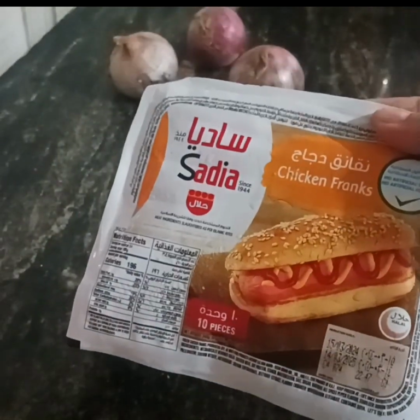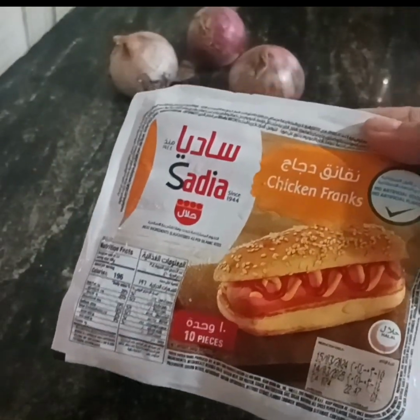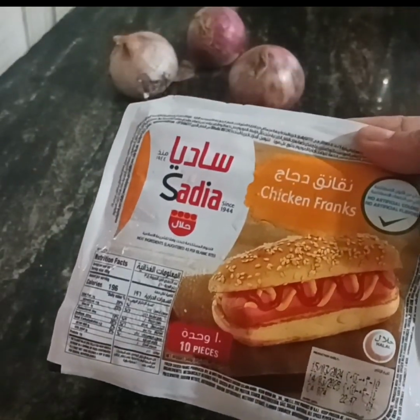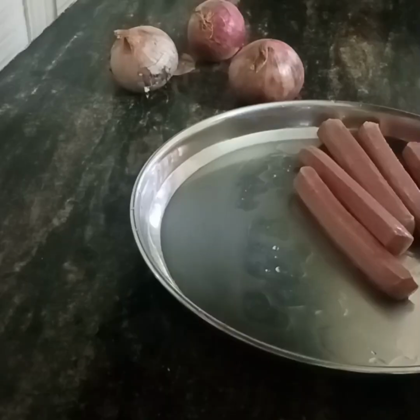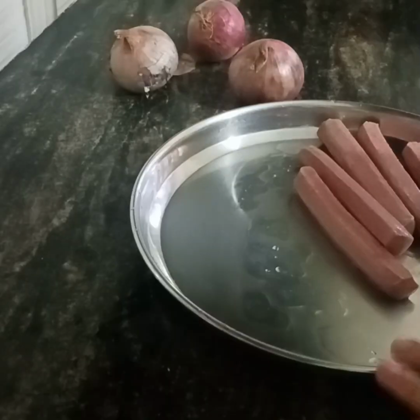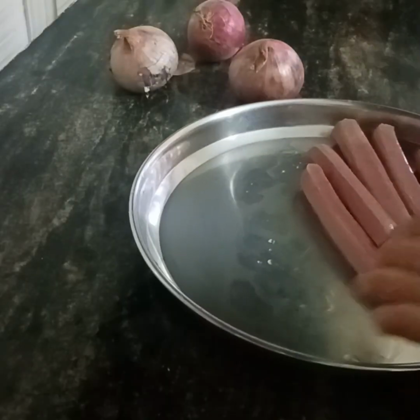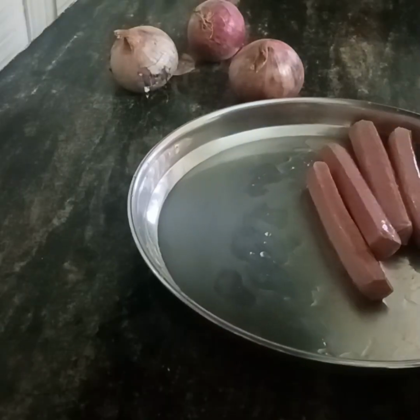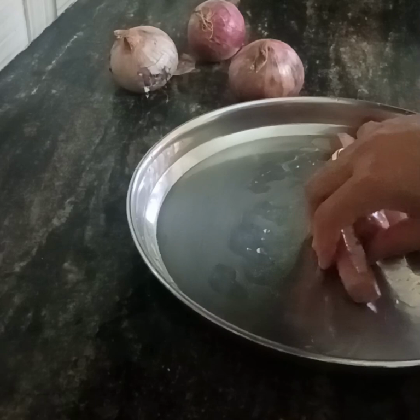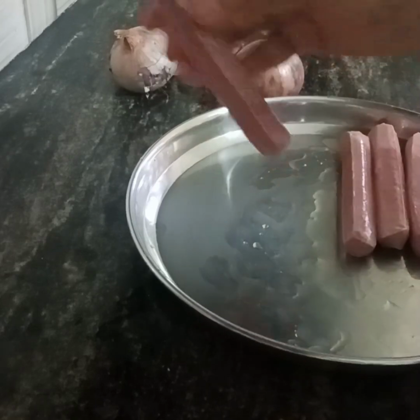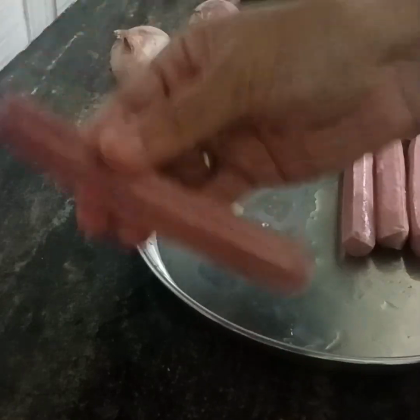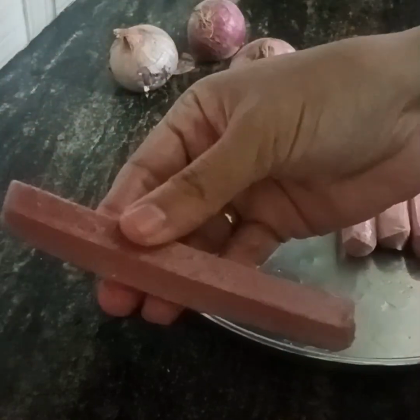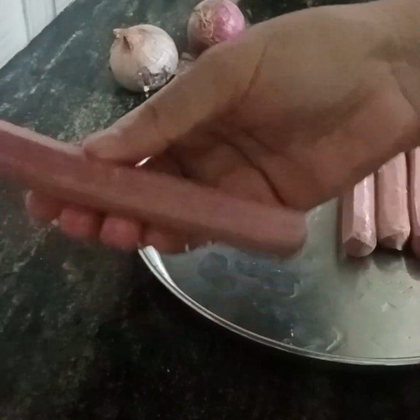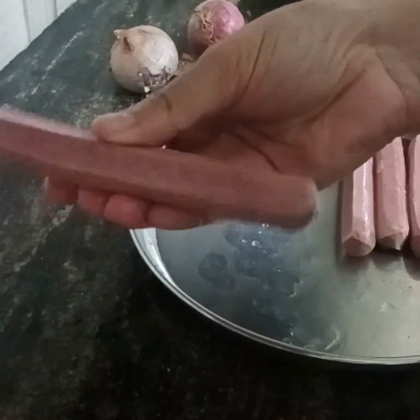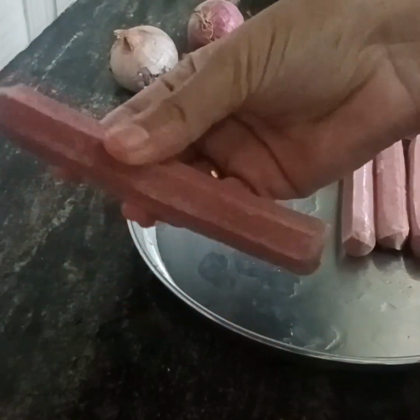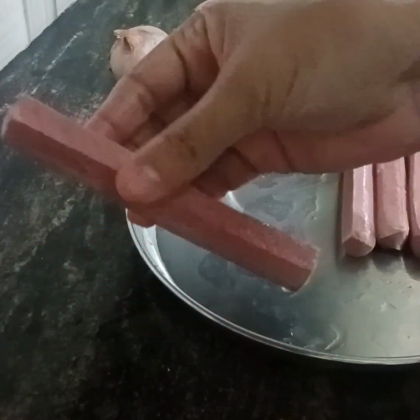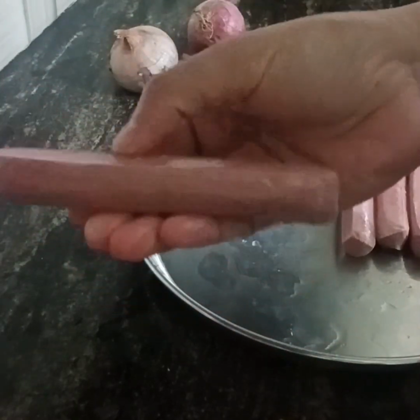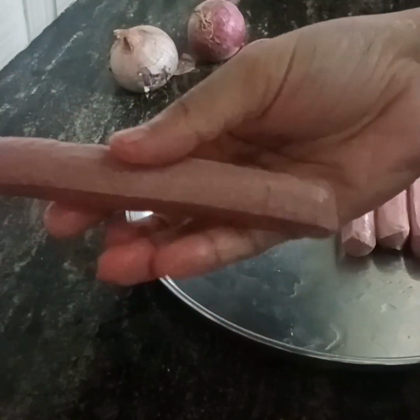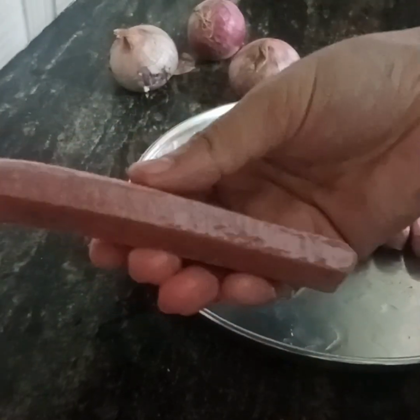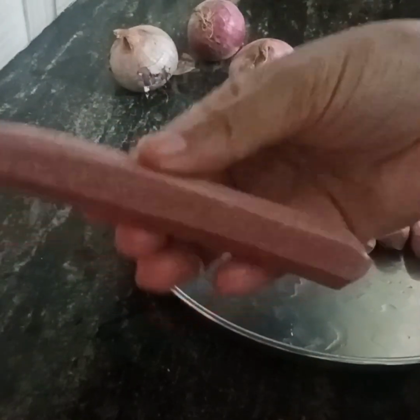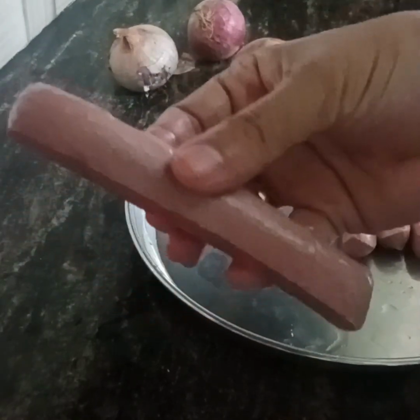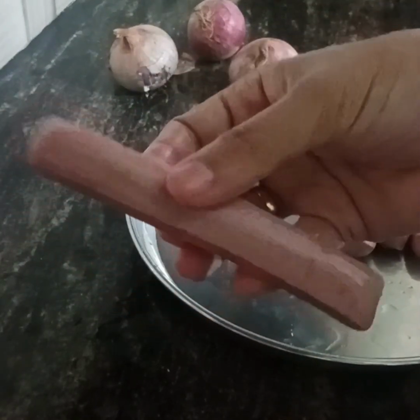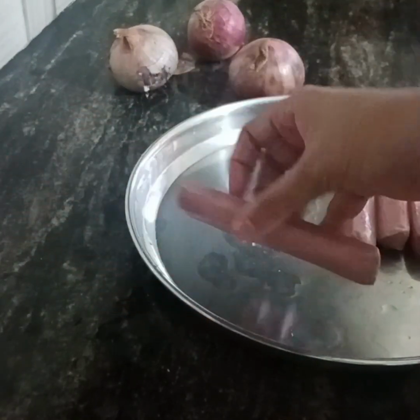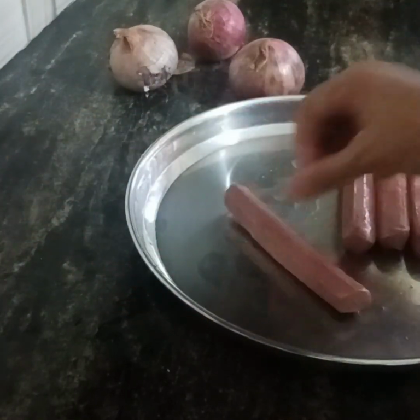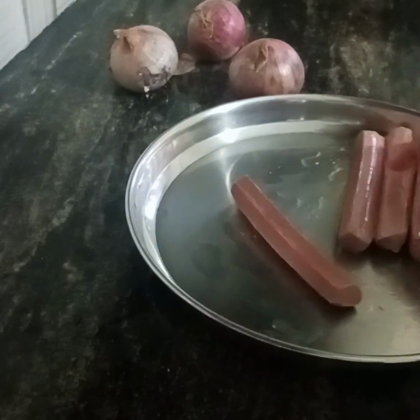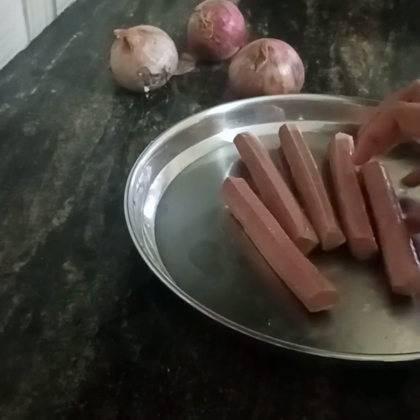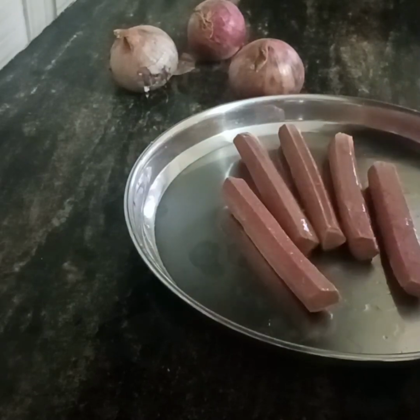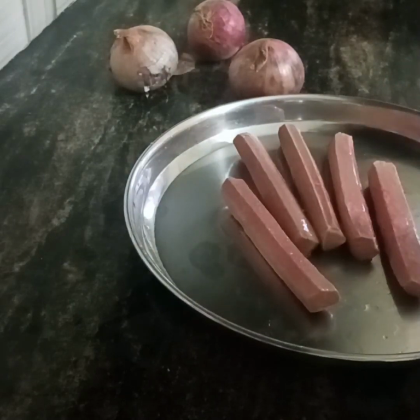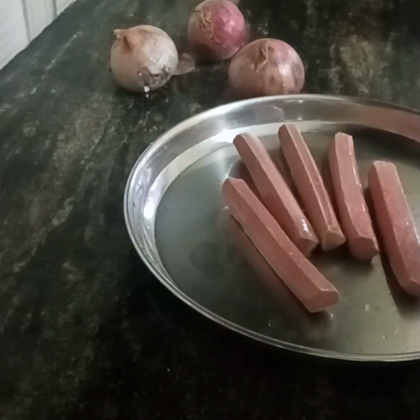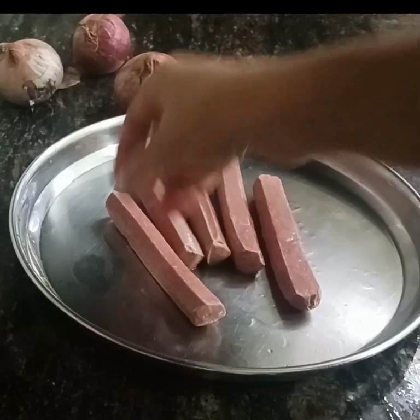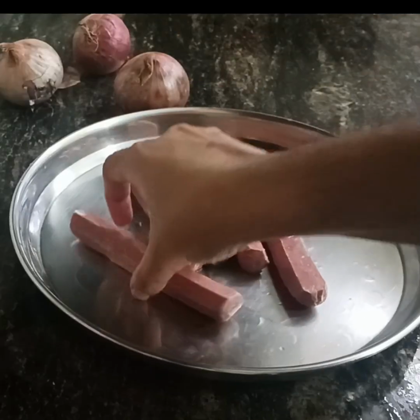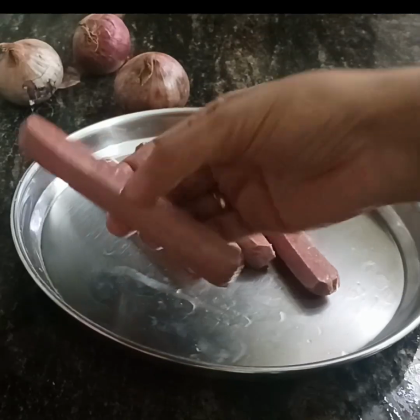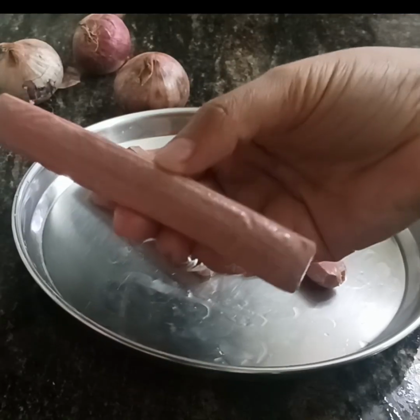We will add the chicken sausage. This is 3 inches — this is the length. Then 1-2 inches.